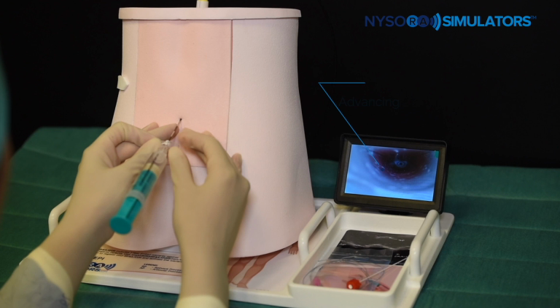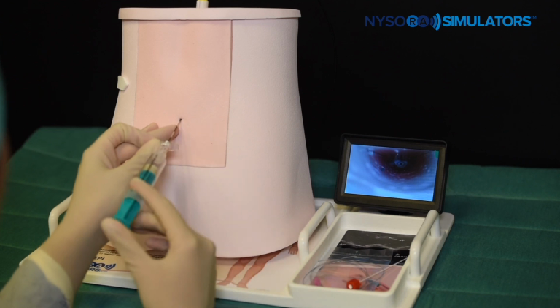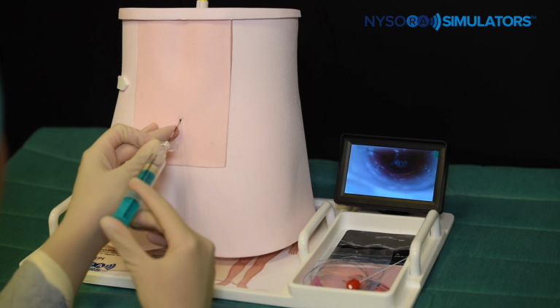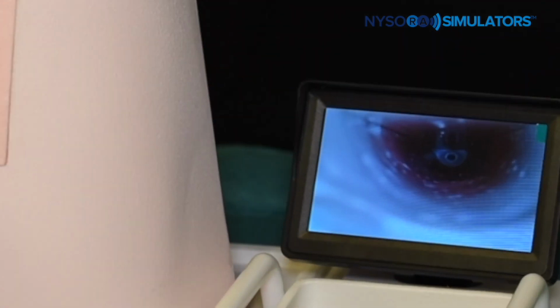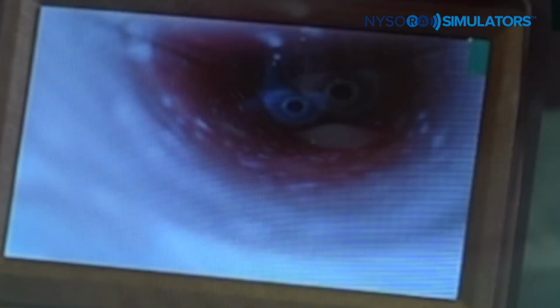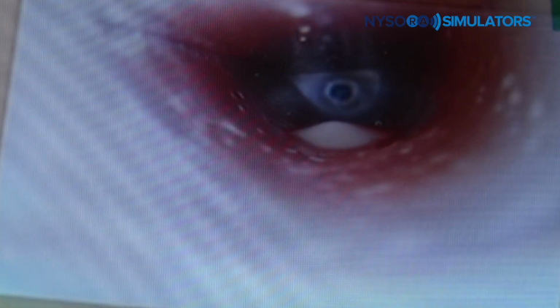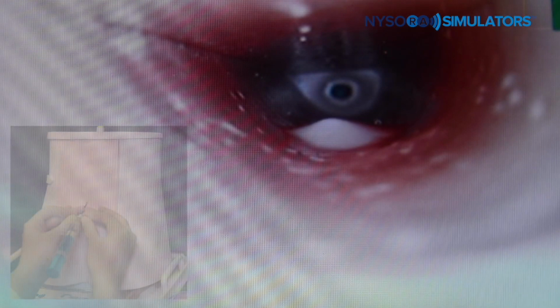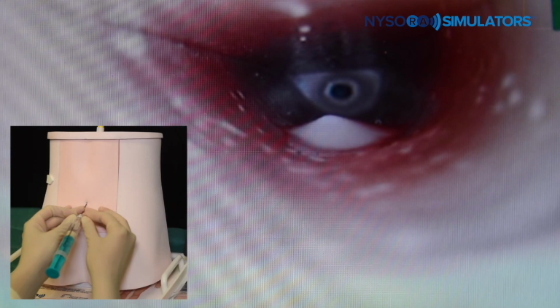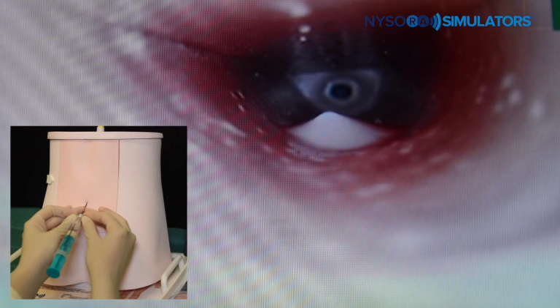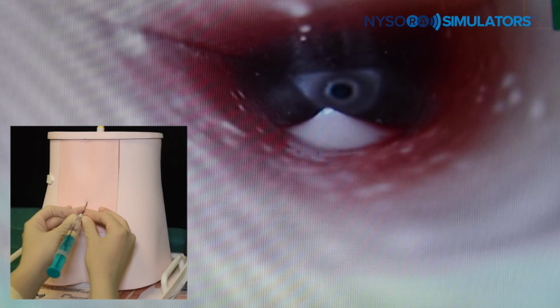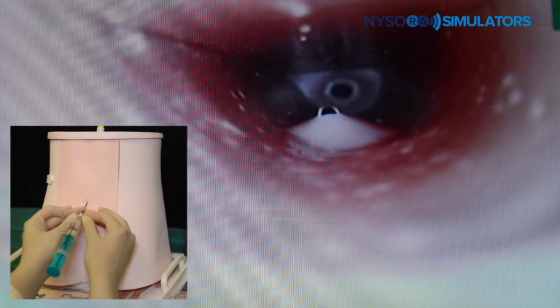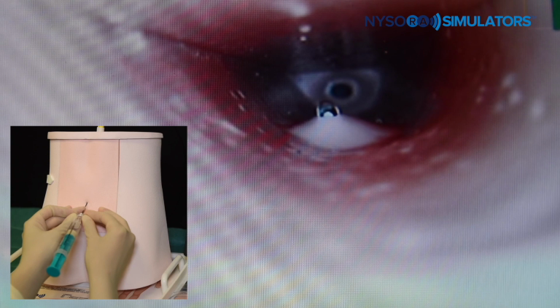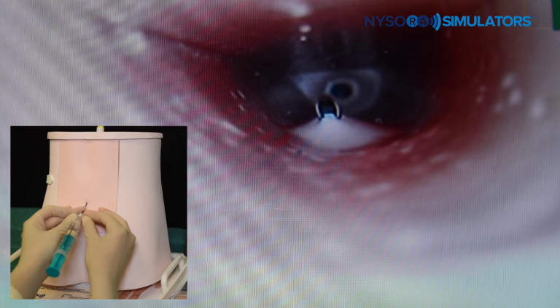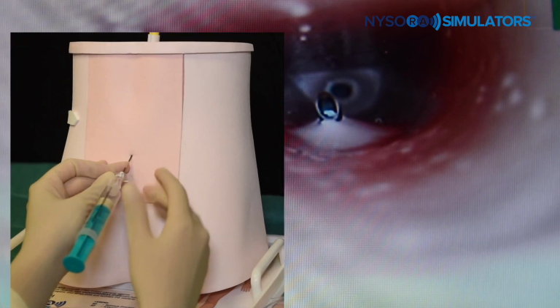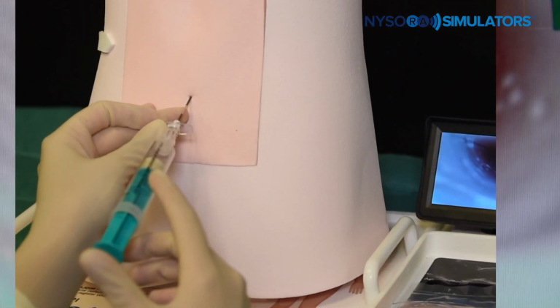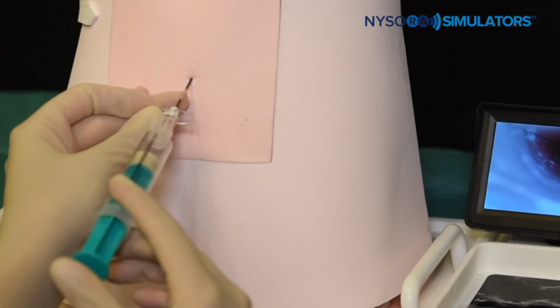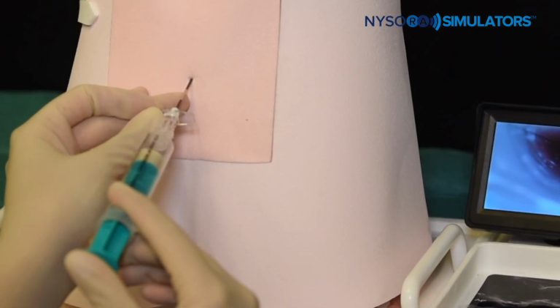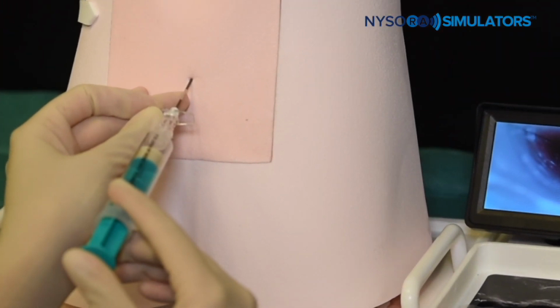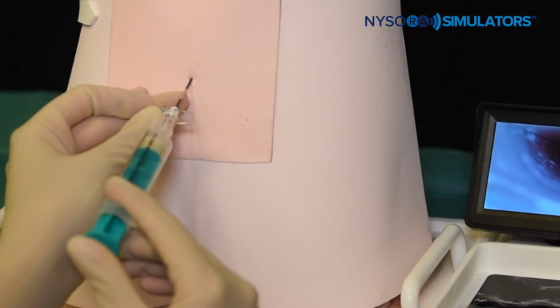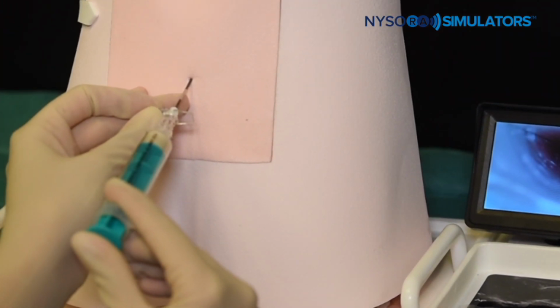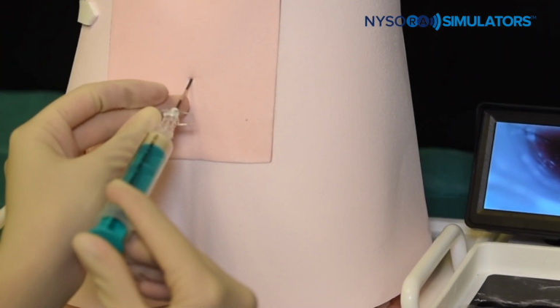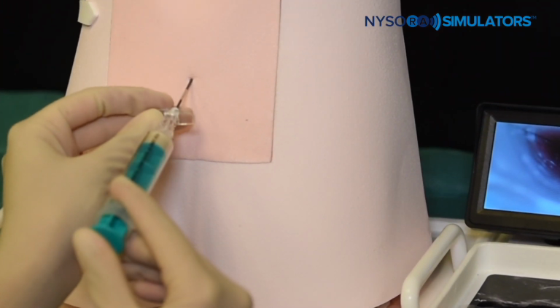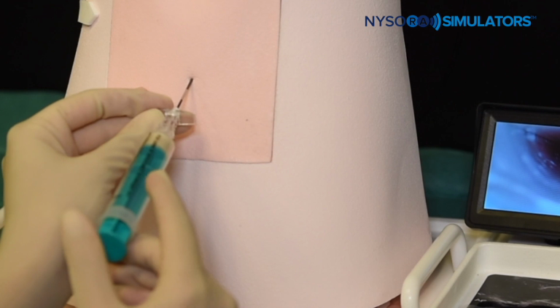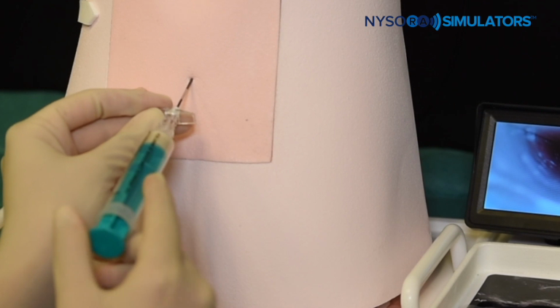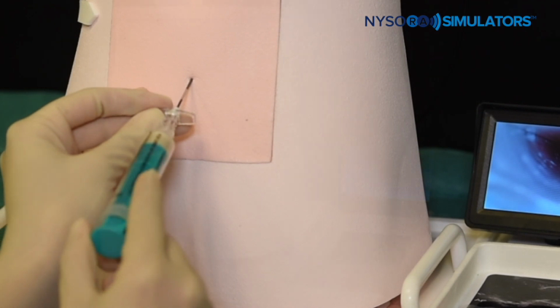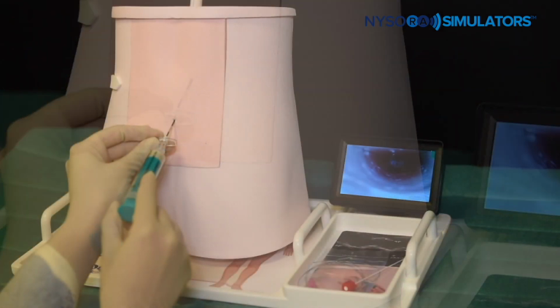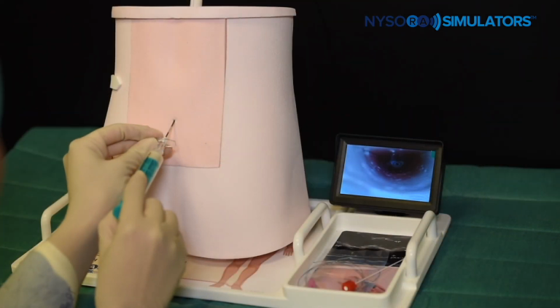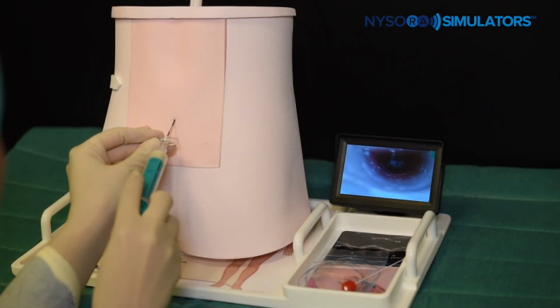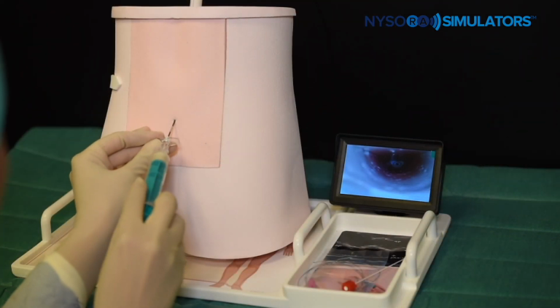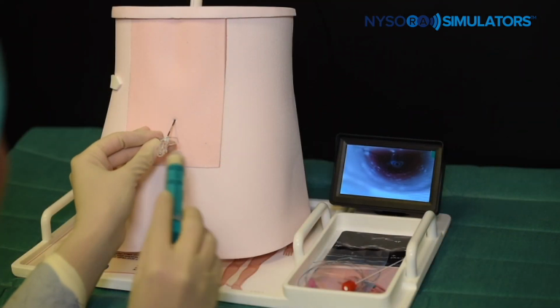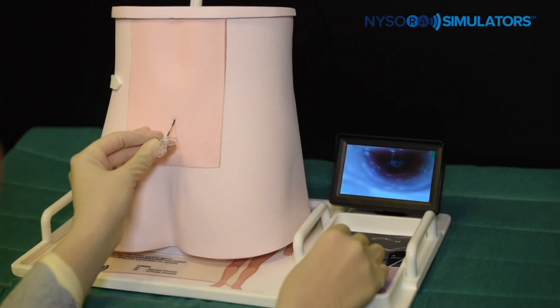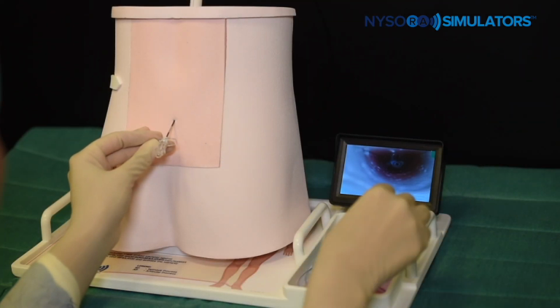As the needle is advanced, it encounters resistance because it is located in the ligament. As the needle exits the interspinous ligament and enters the epidural space, a sudden loss of resistance to air is perceived, which signifies proper placement in the epidural space.